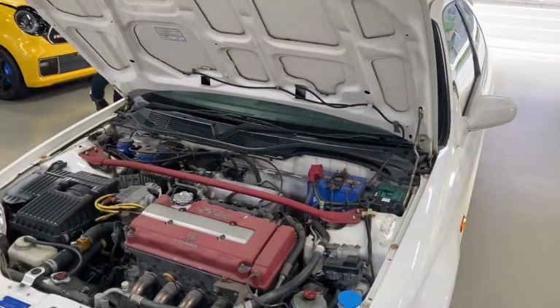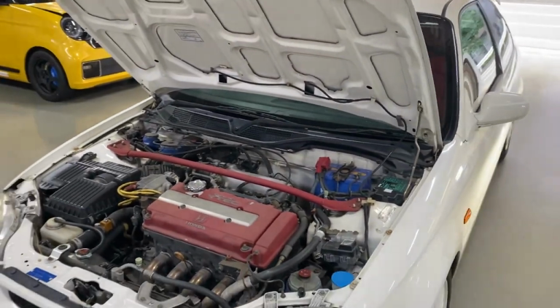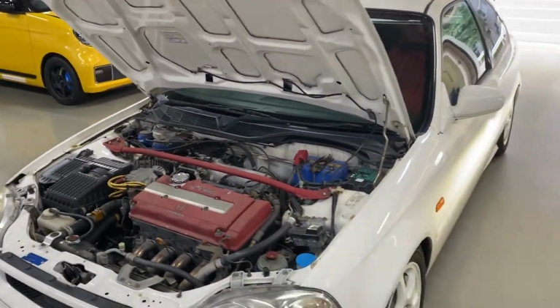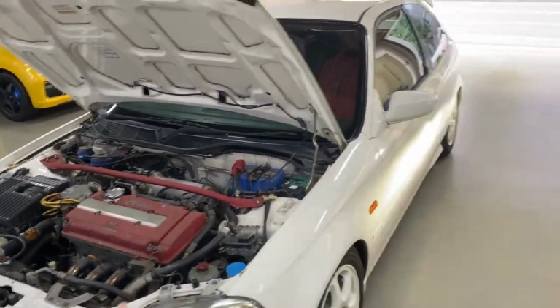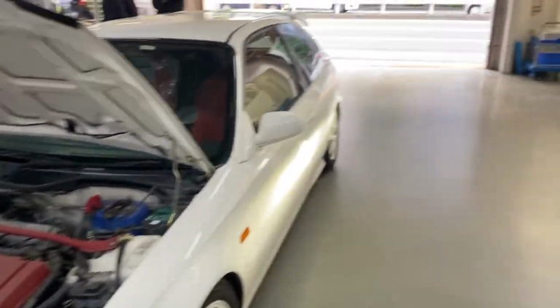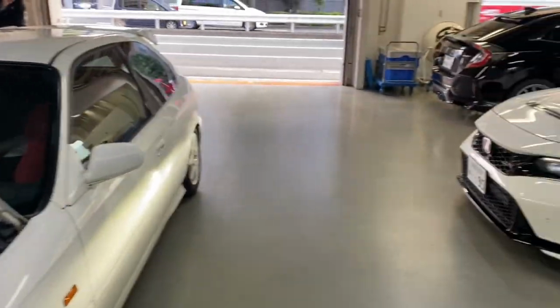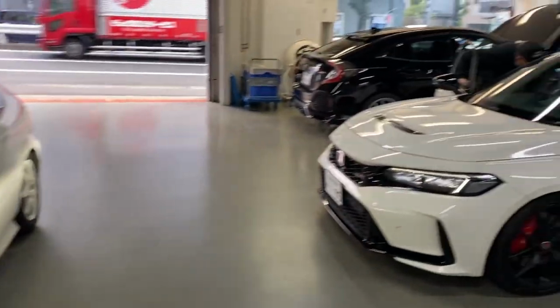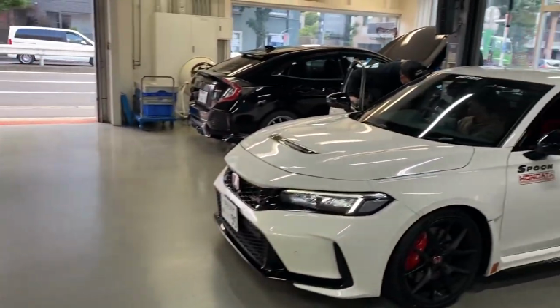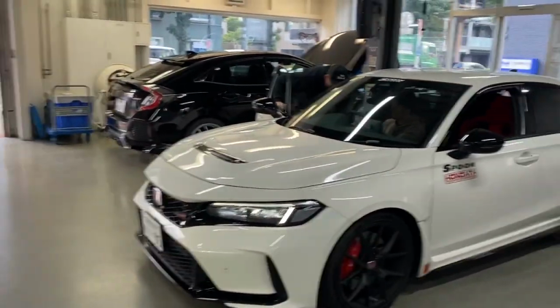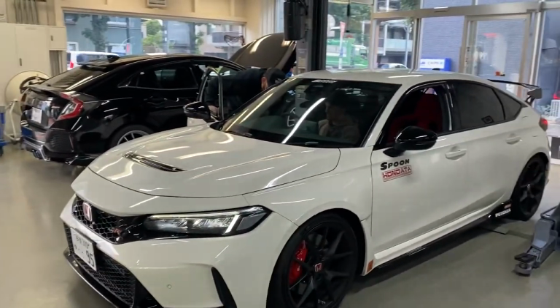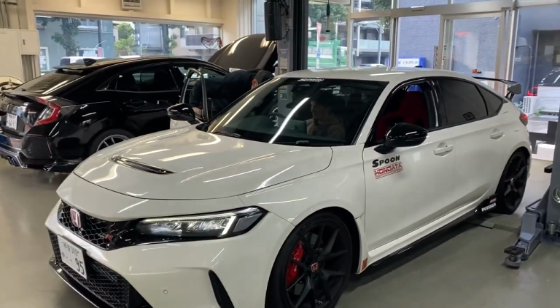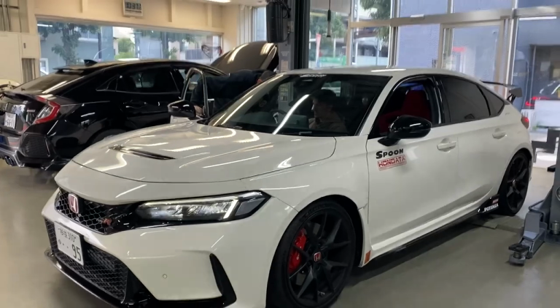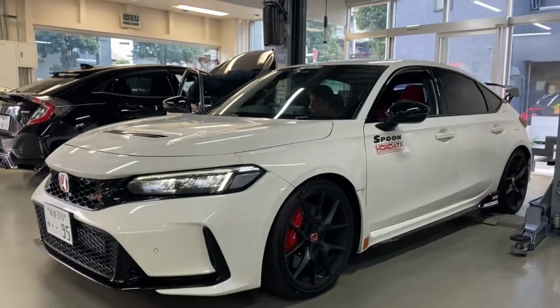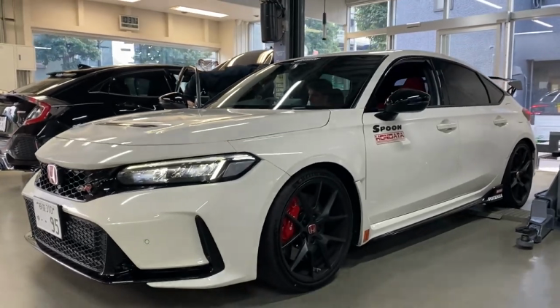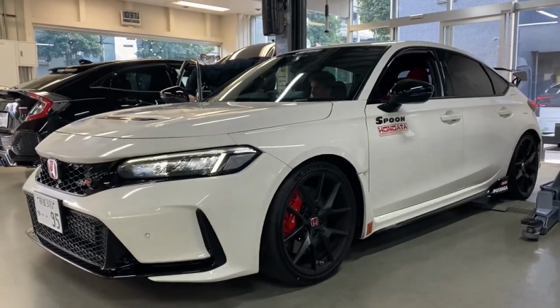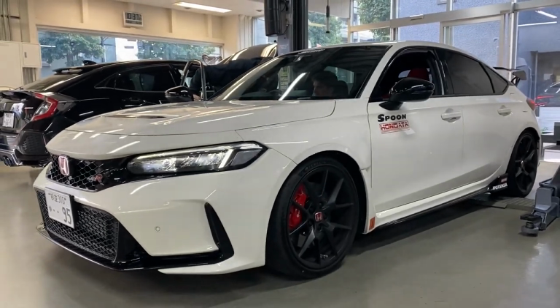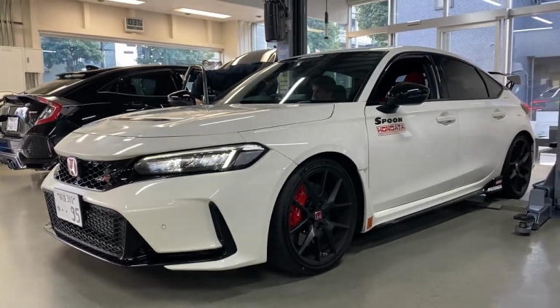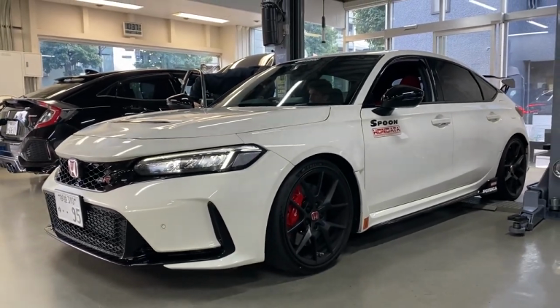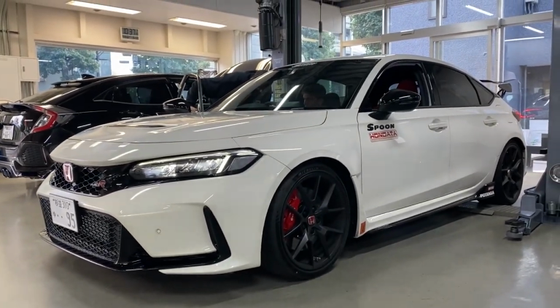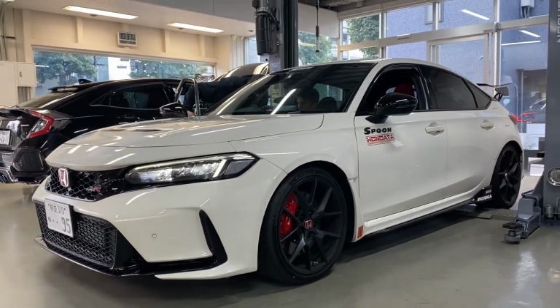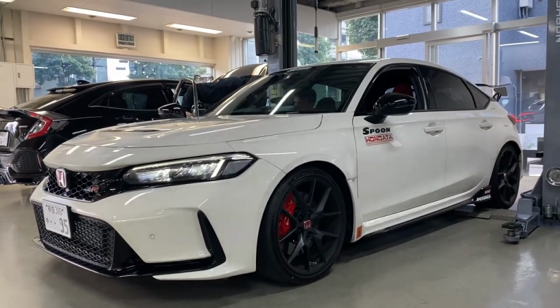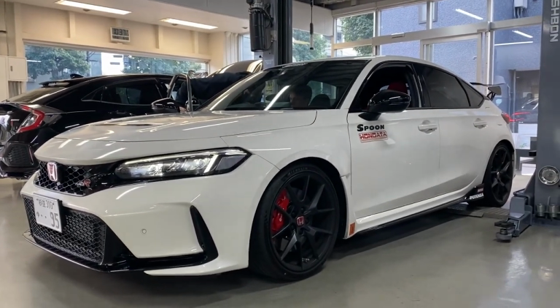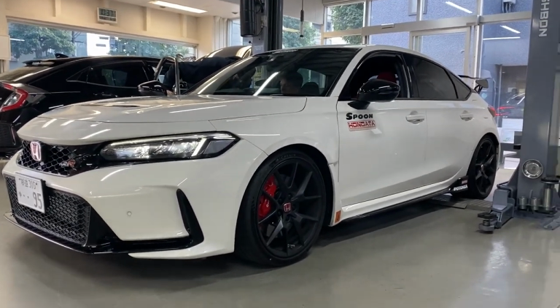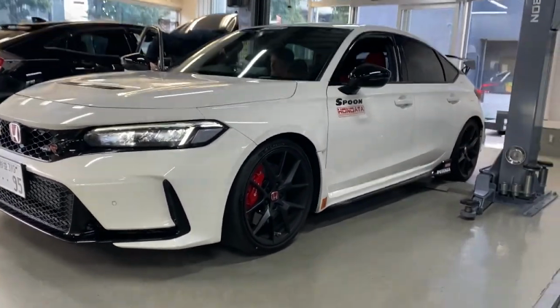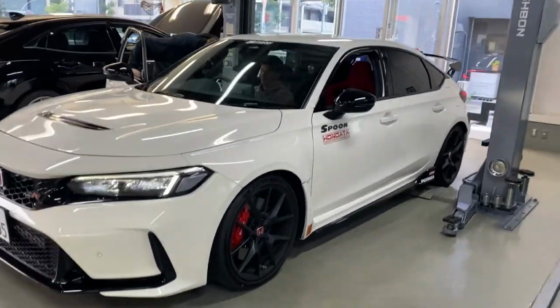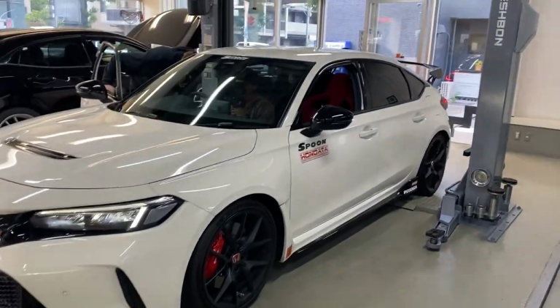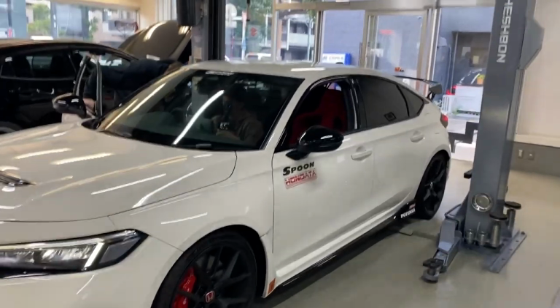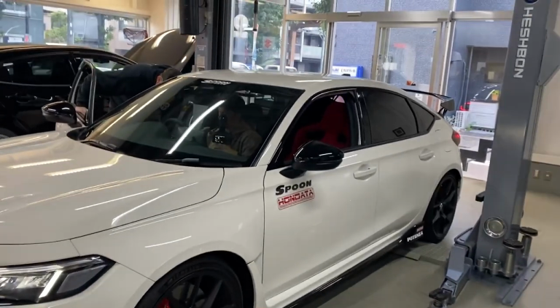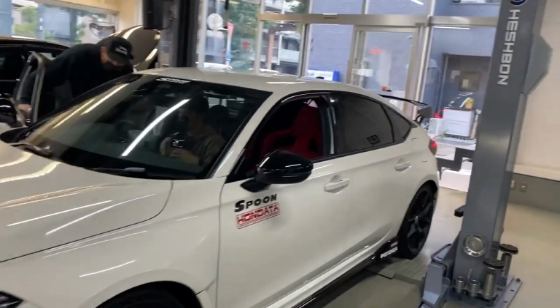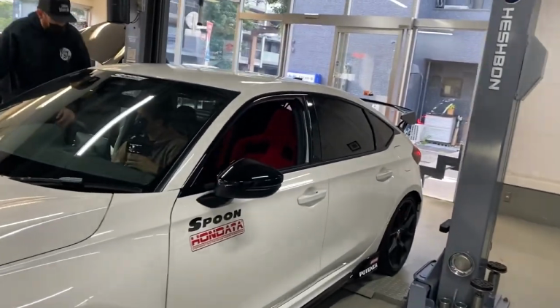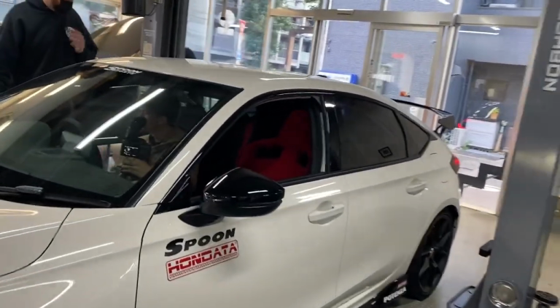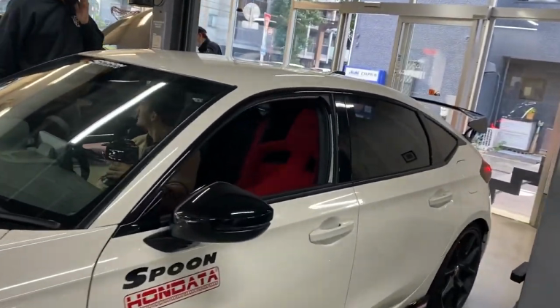This is a customer's EK9 and this is what I'm here for — the Spoon FL5 Civic Type R, brand new demo car.